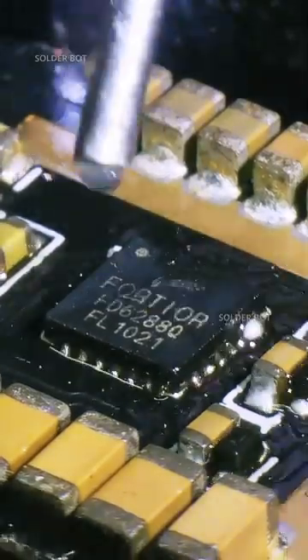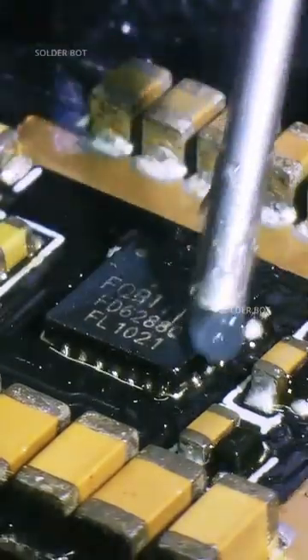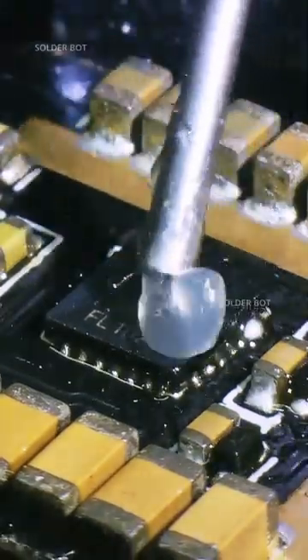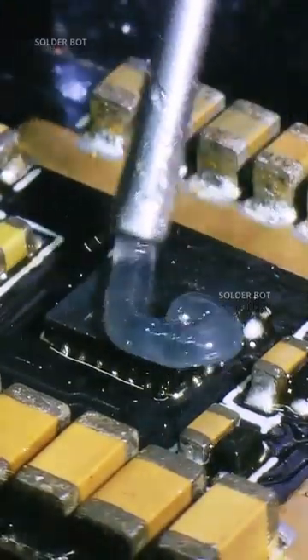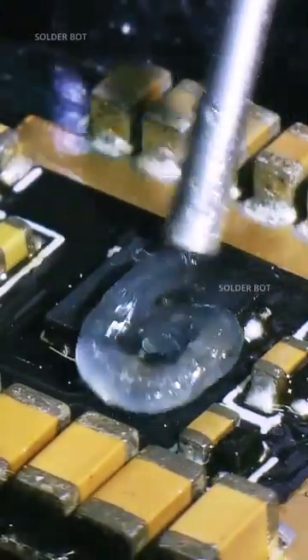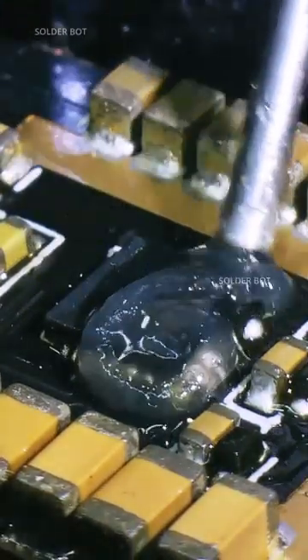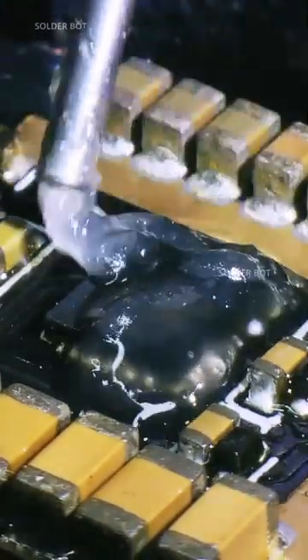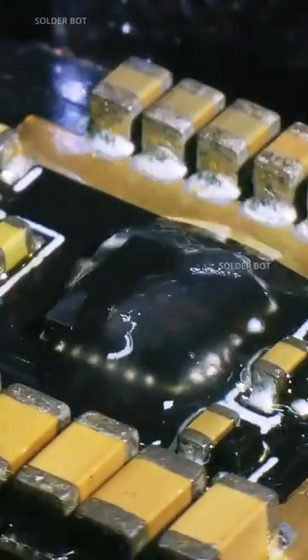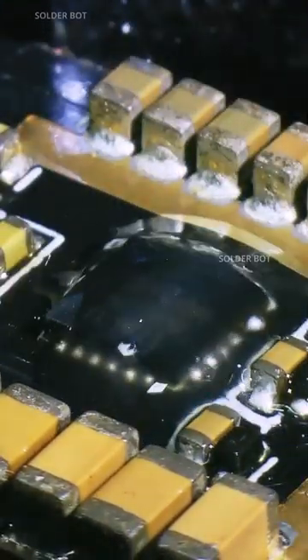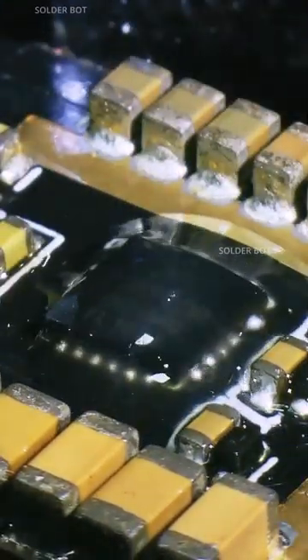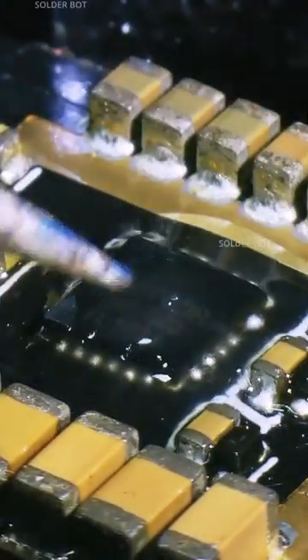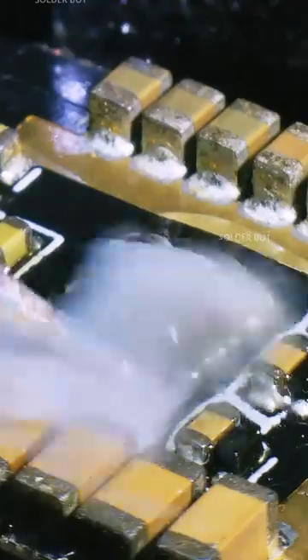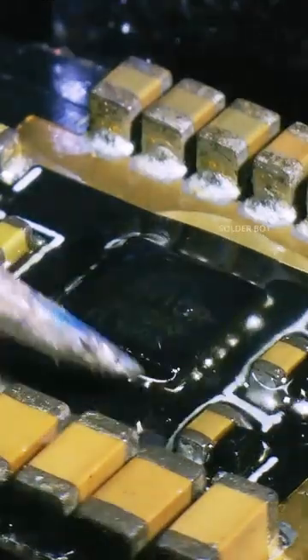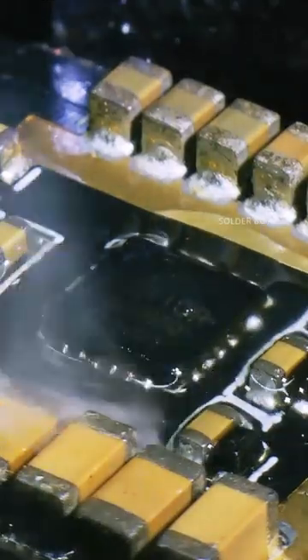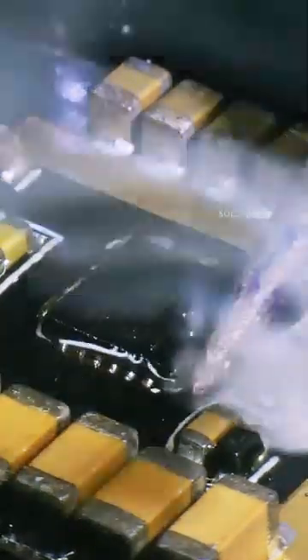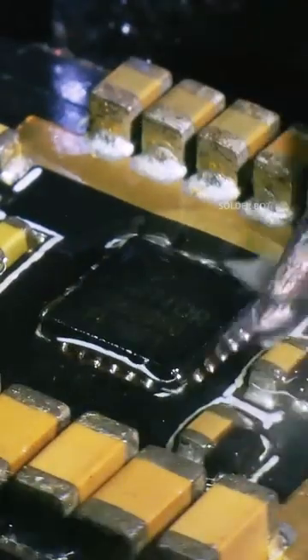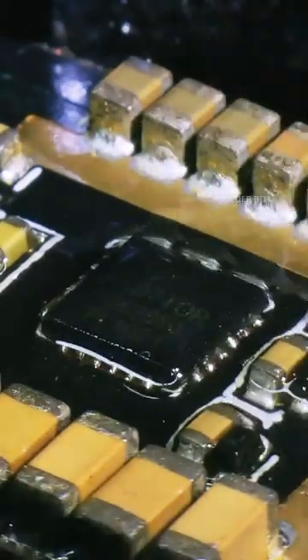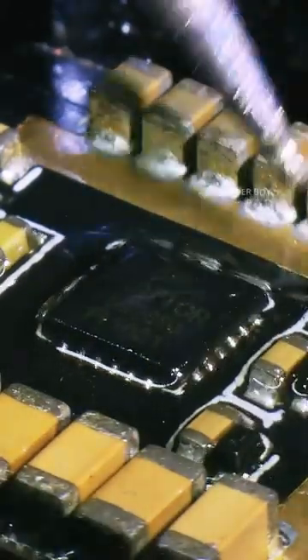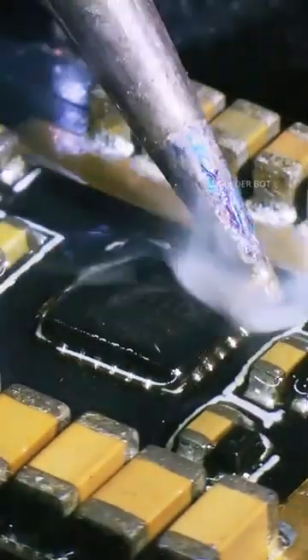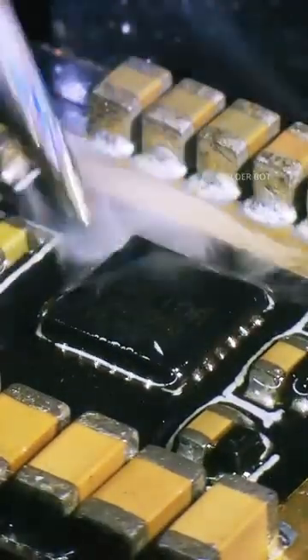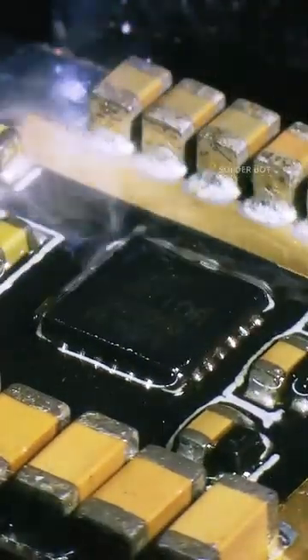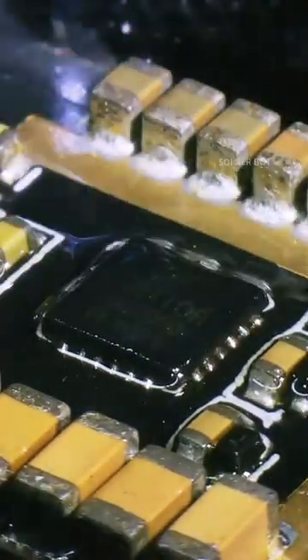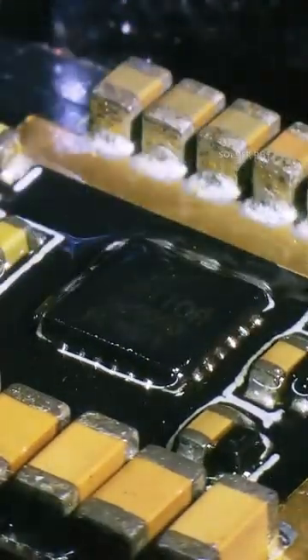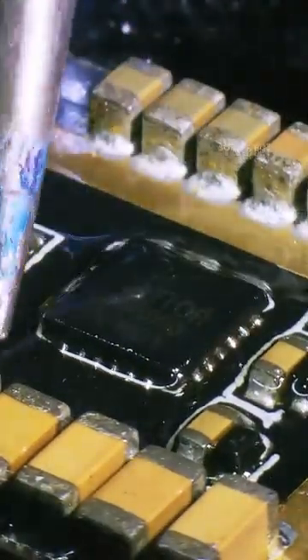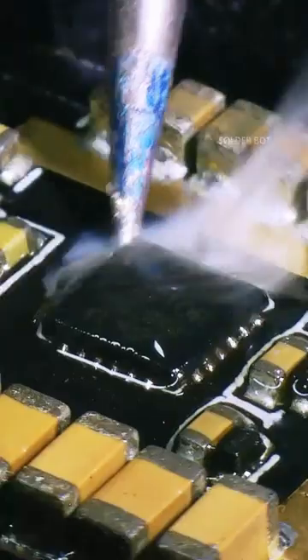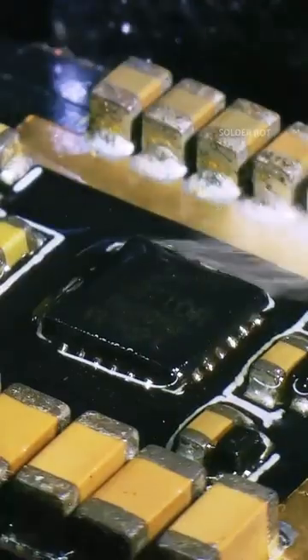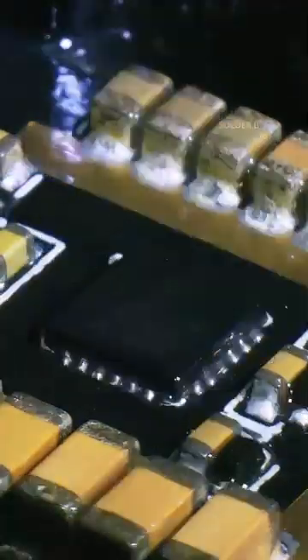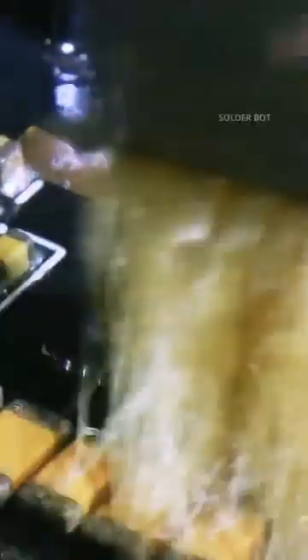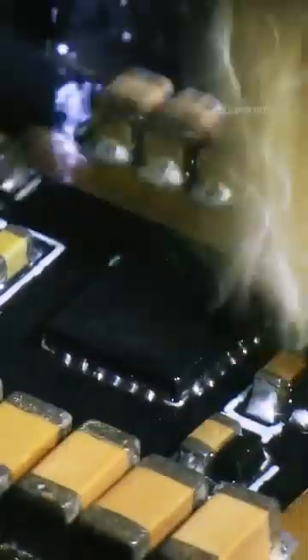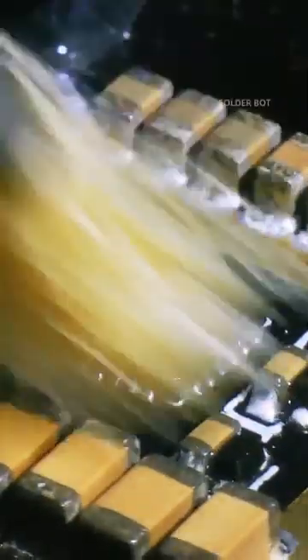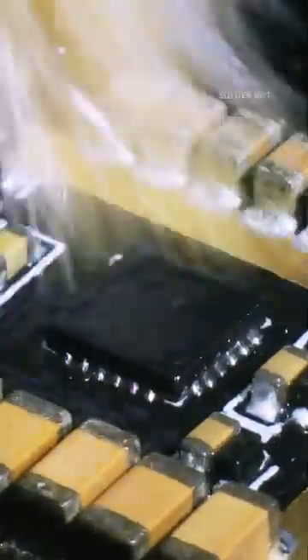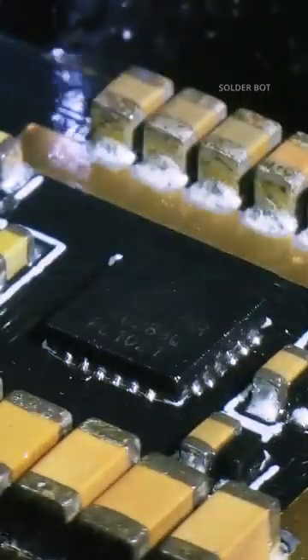Again add some flux and touch up all the pins using a soldering iron for a good connection between the chip and solder pads. Clean up all flux residues using rubbing alcohol with a brush and earbuds.